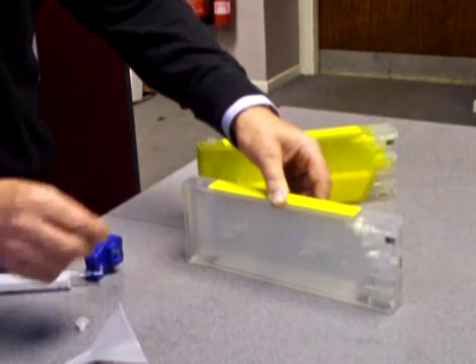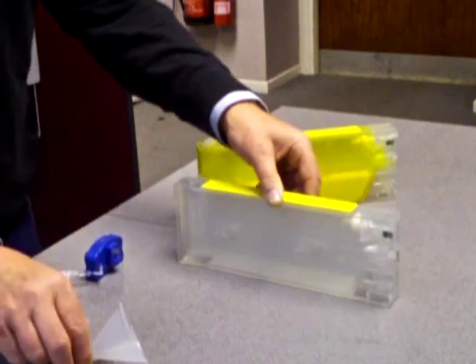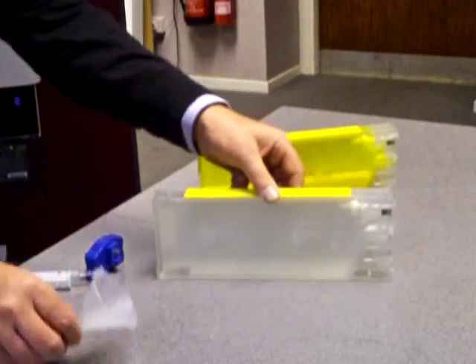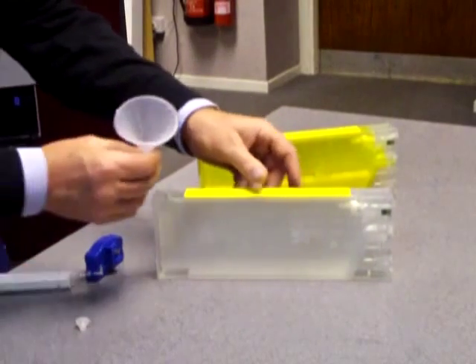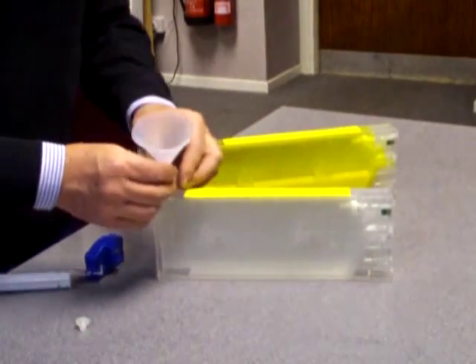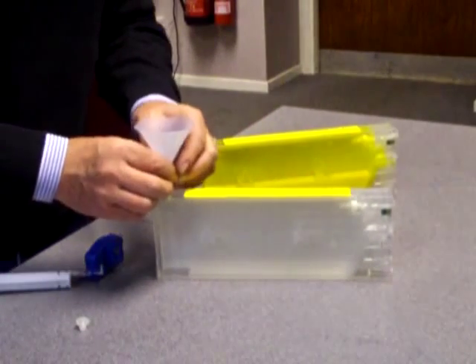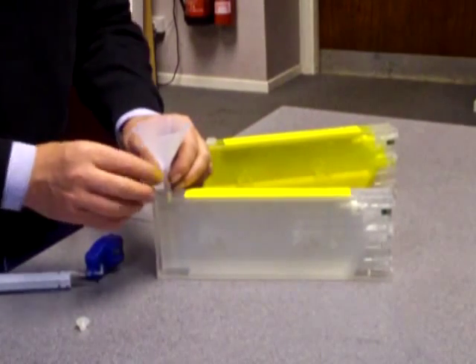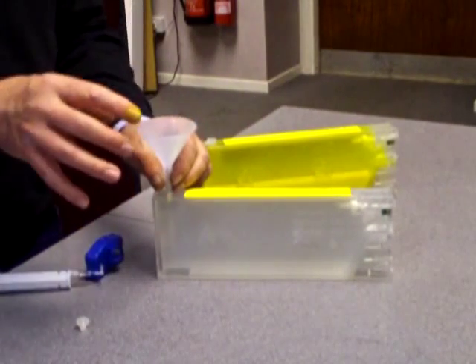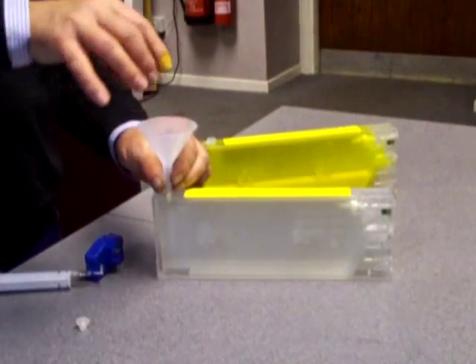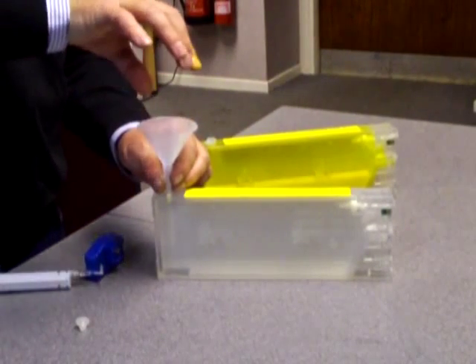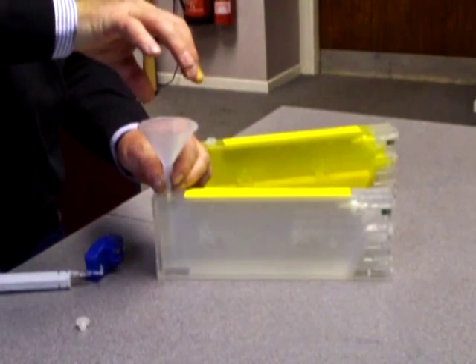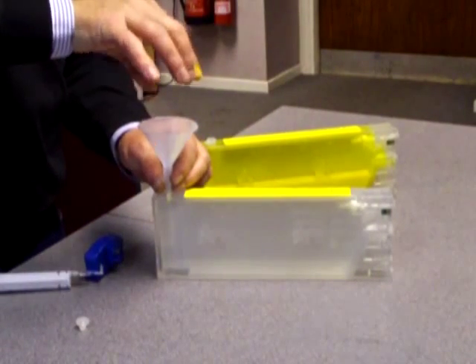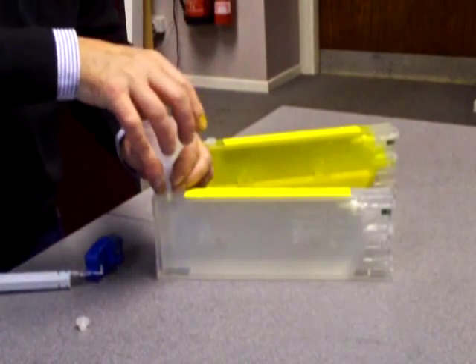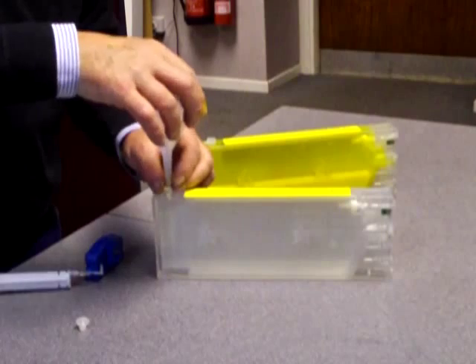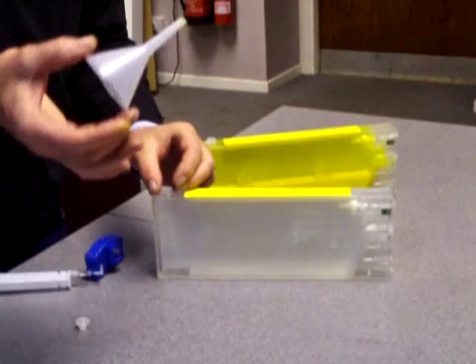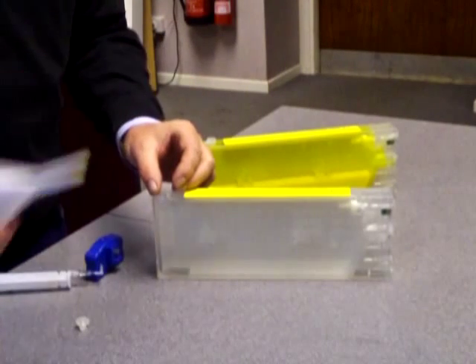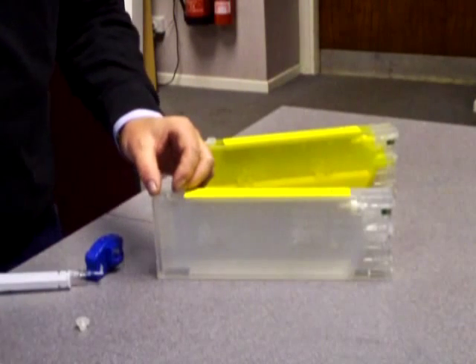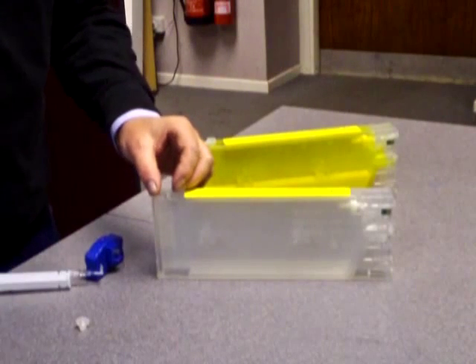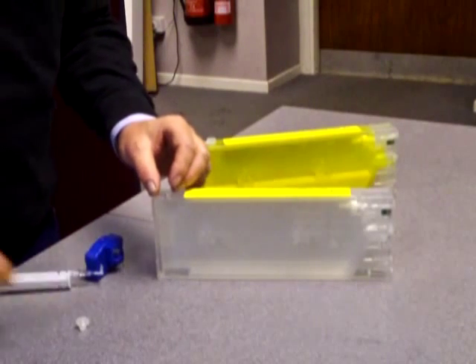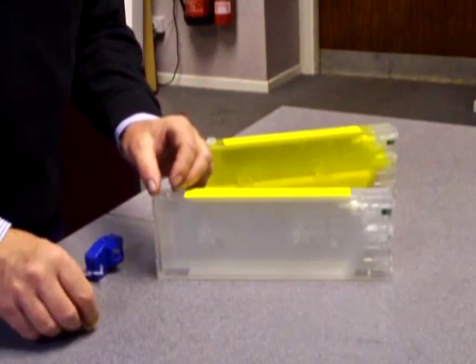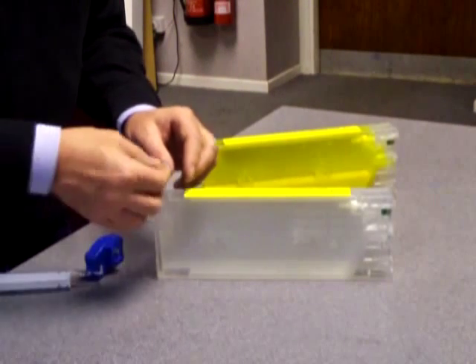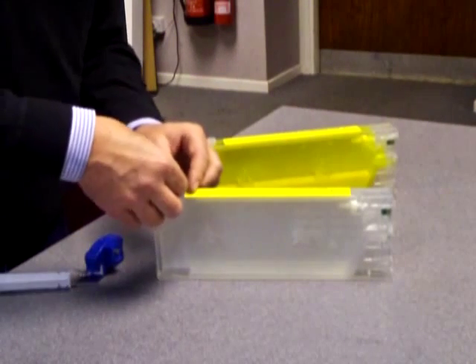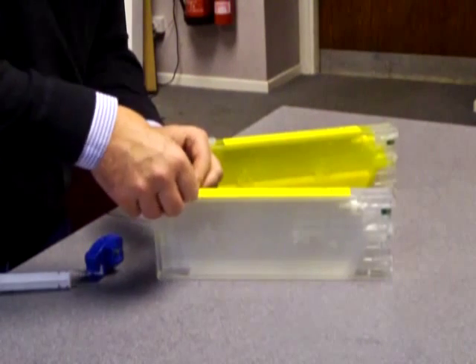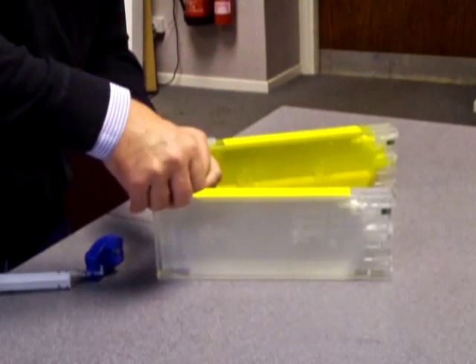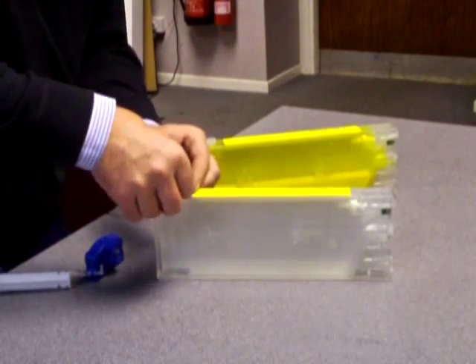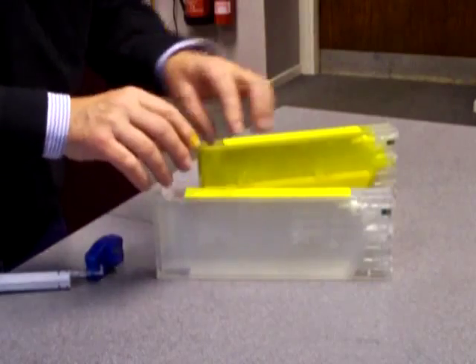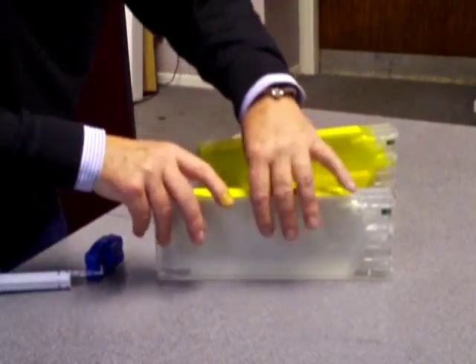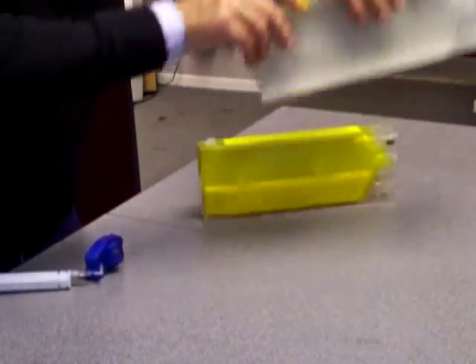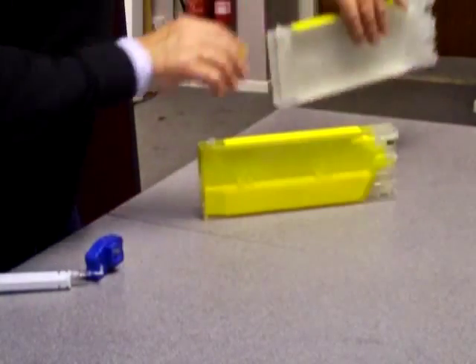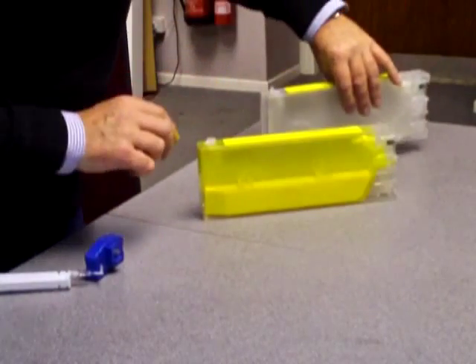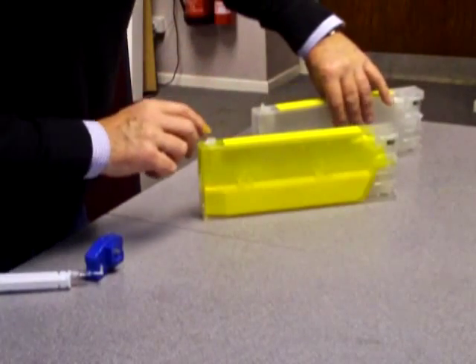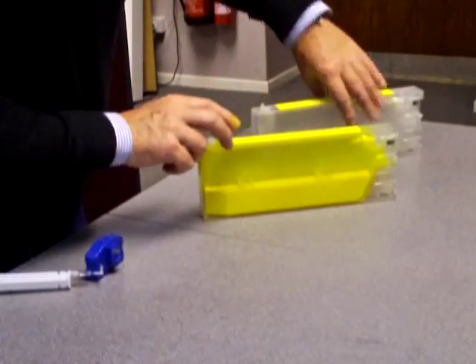So we've filled up our cartridge with the yellow ink, taken the funnel out, cleaned it with fresh water, put the bung back in, and as if by magic — here we are, look, this is what we've done.